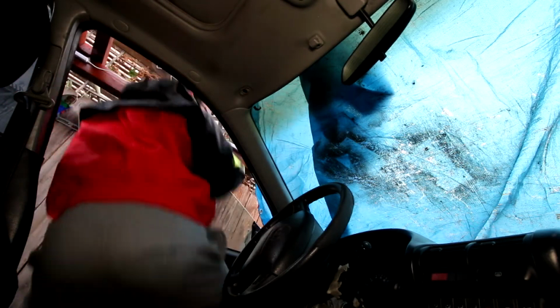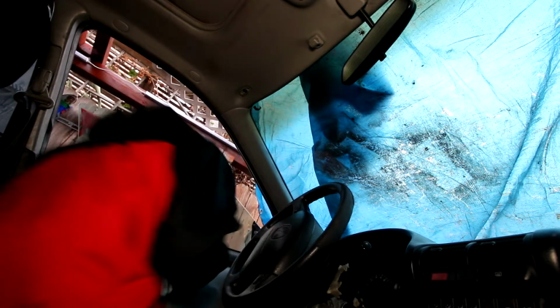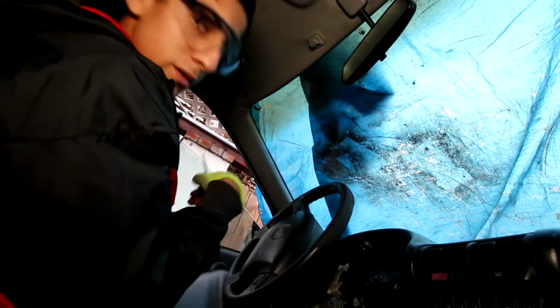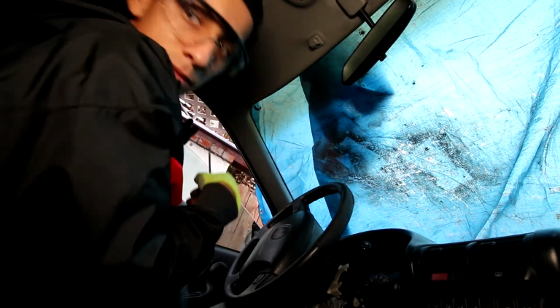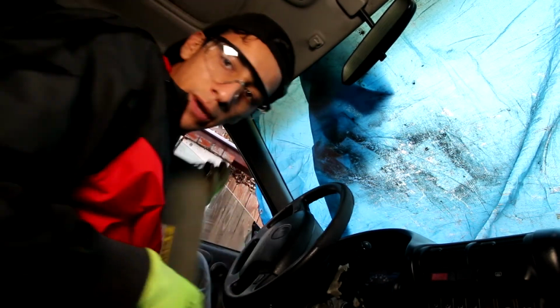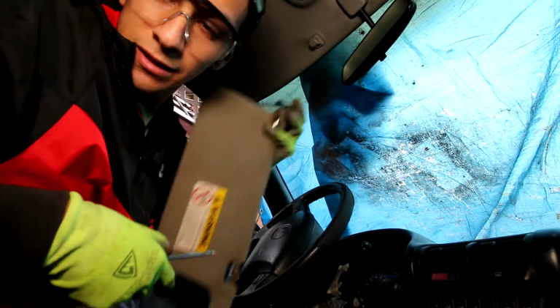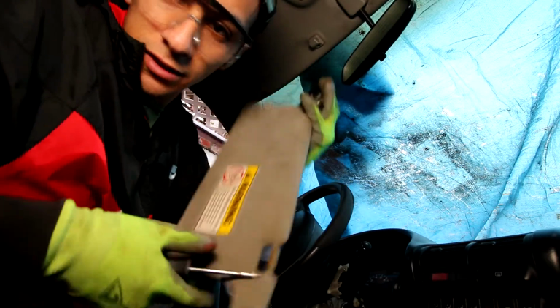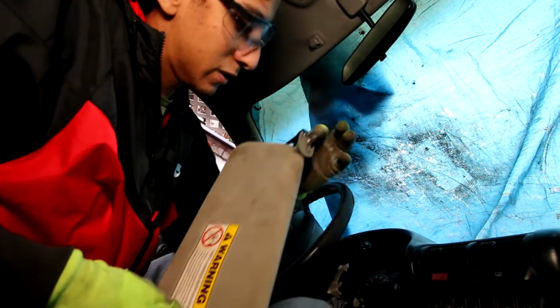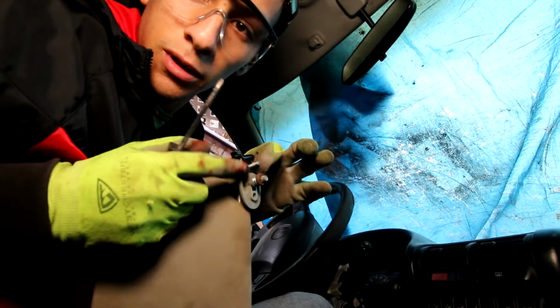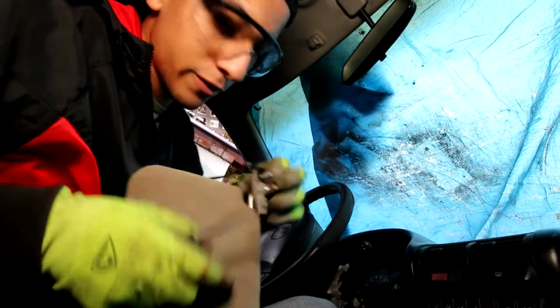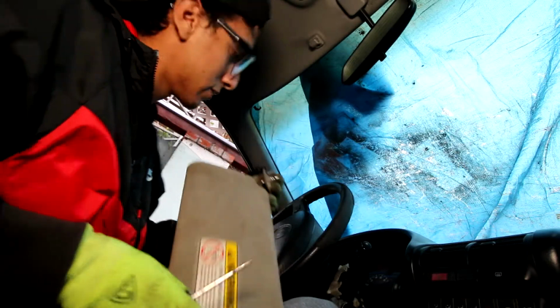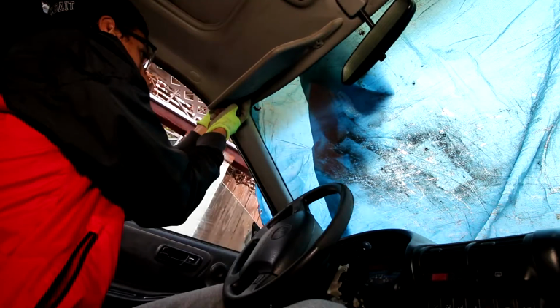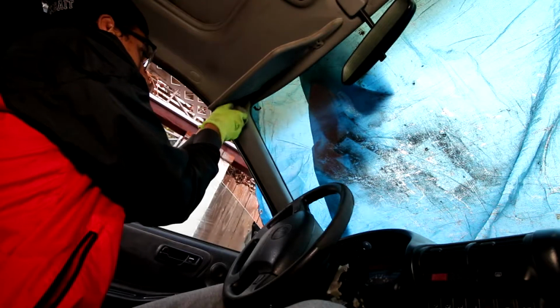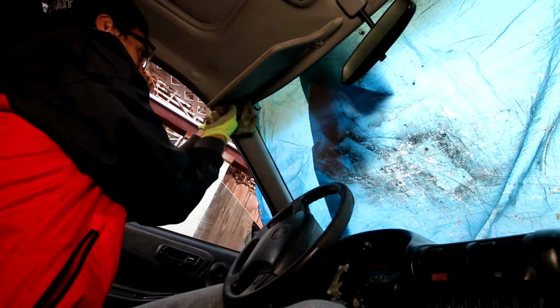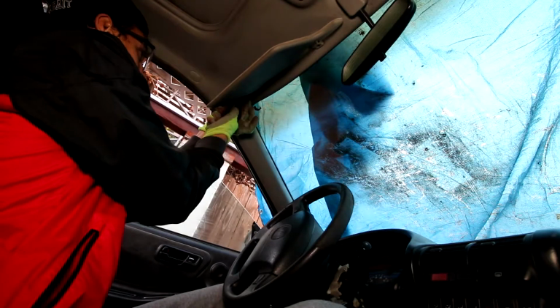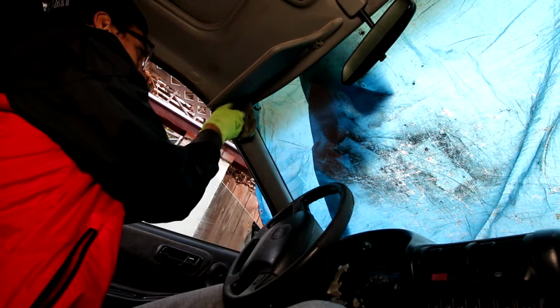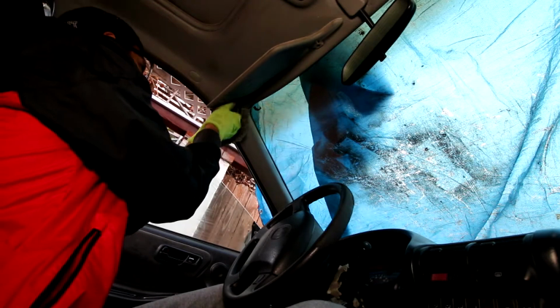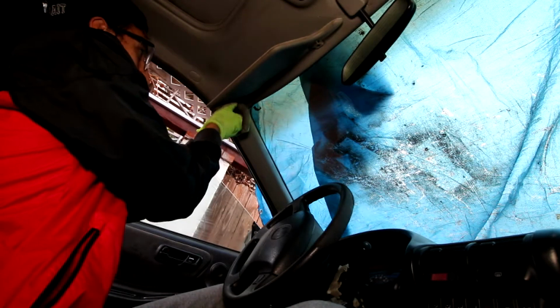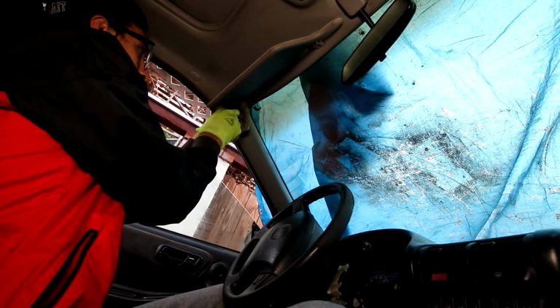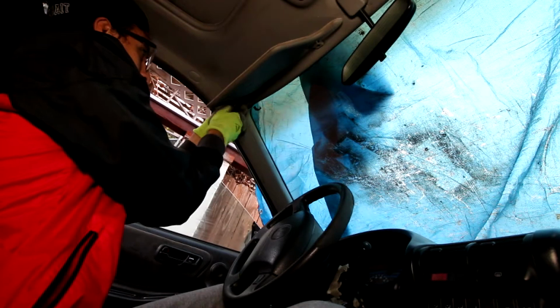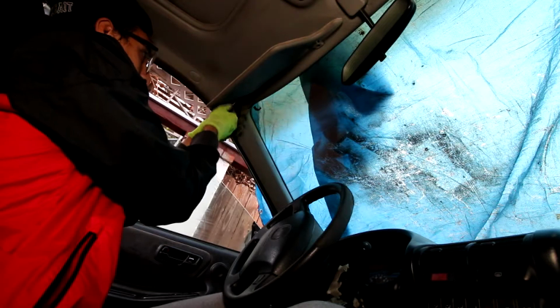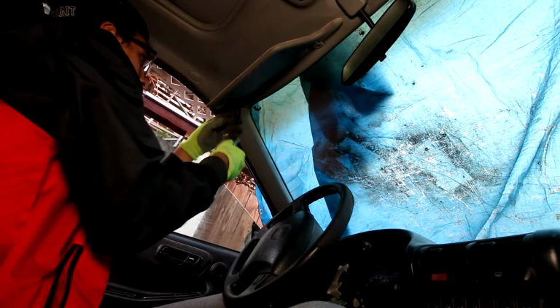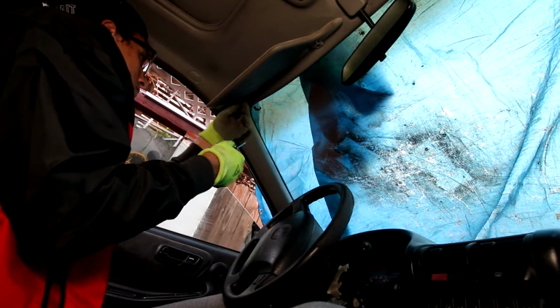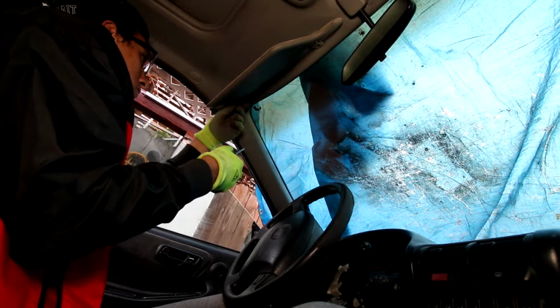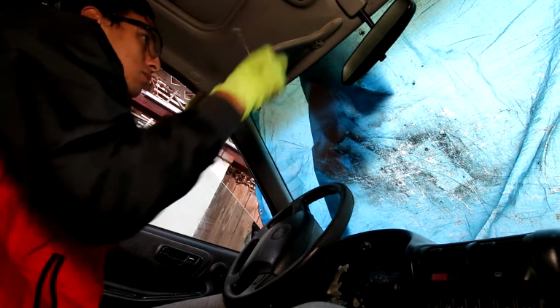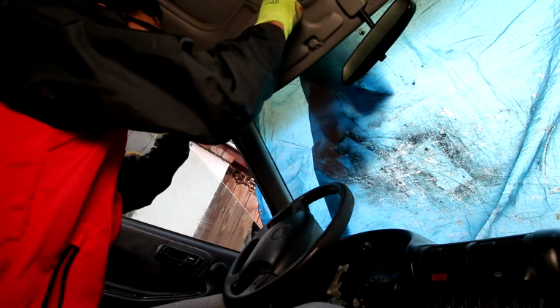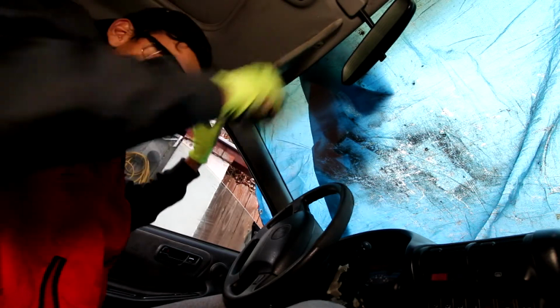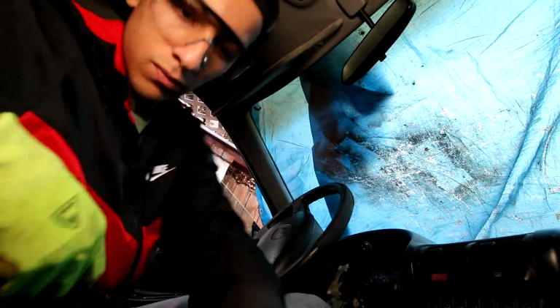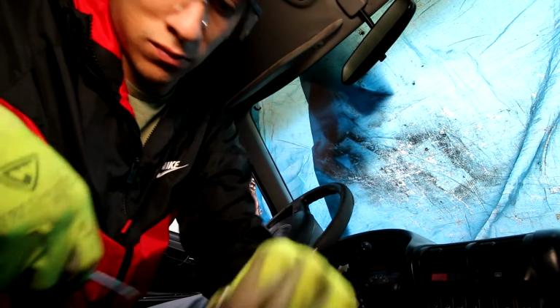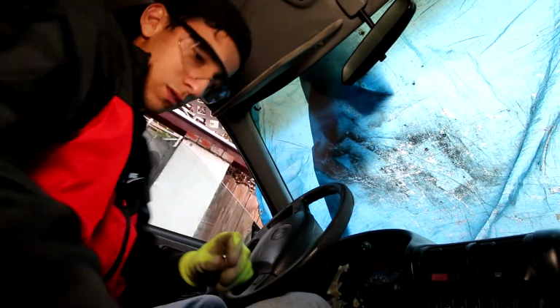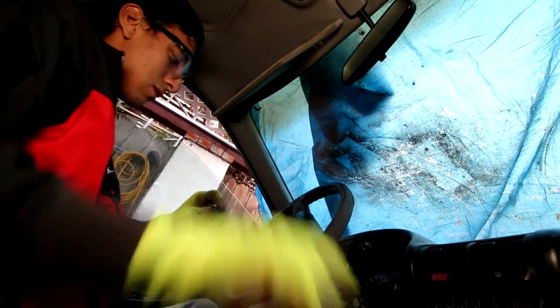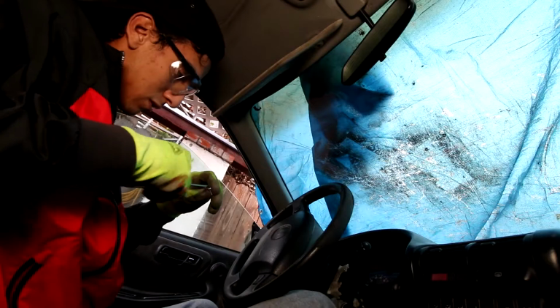The bracket and the sun visor should be trimmed perfectly. Looks pretty good so far — really cool. Put that out with the bolt in.